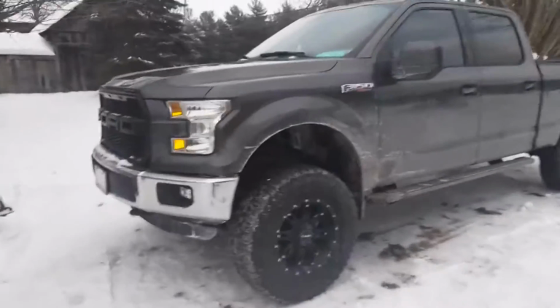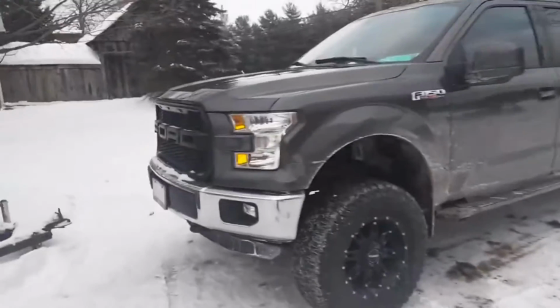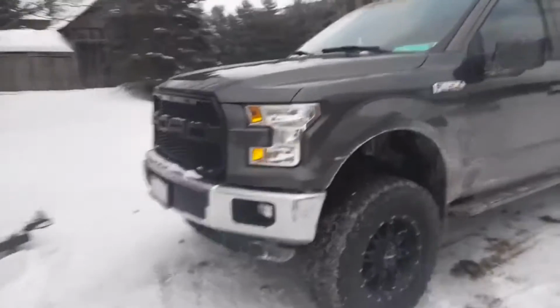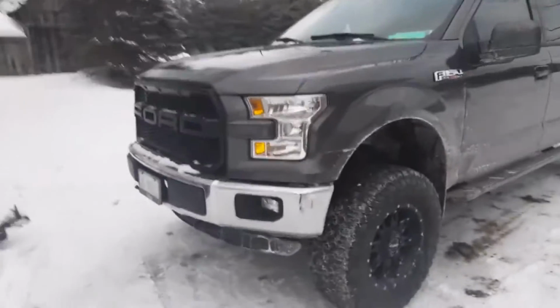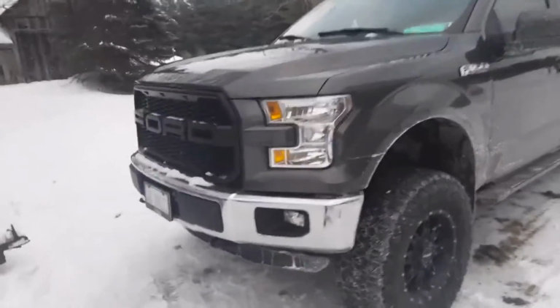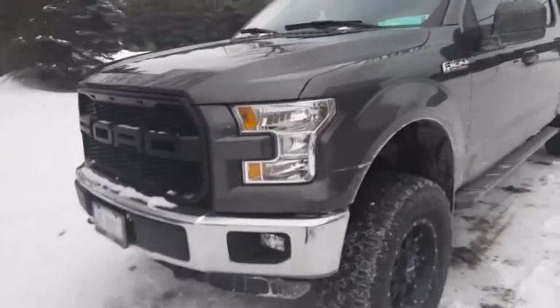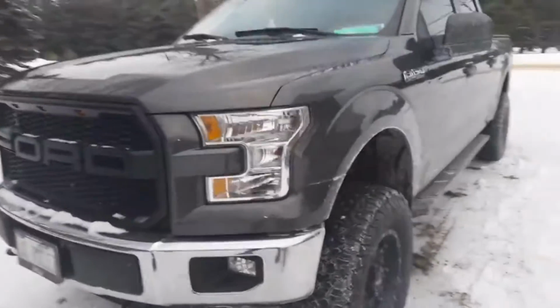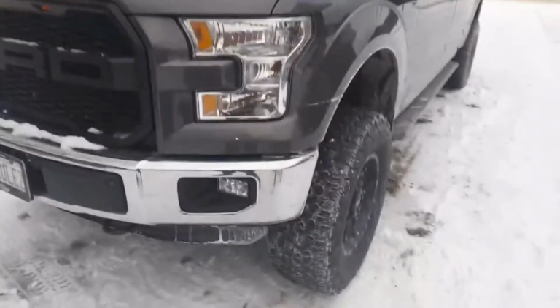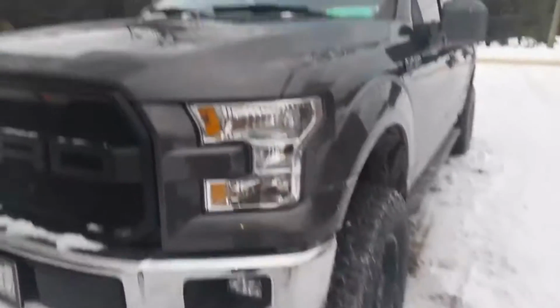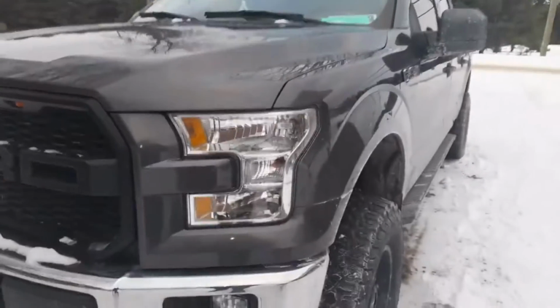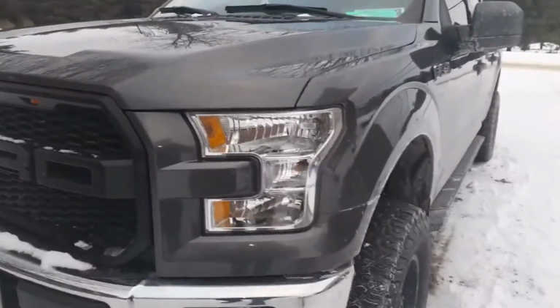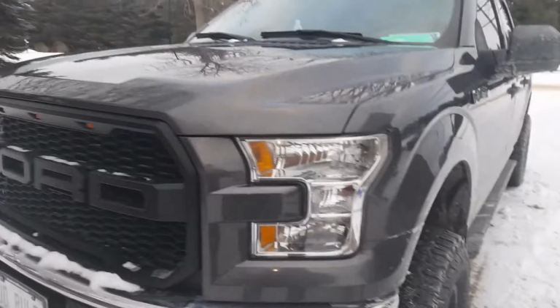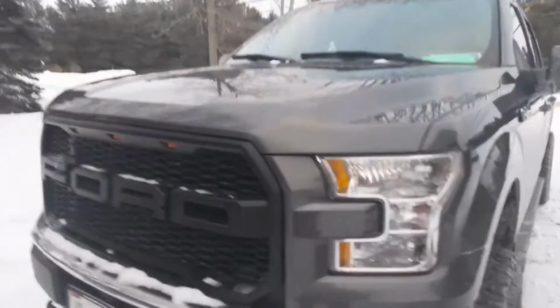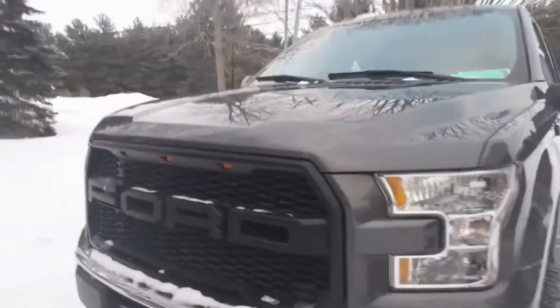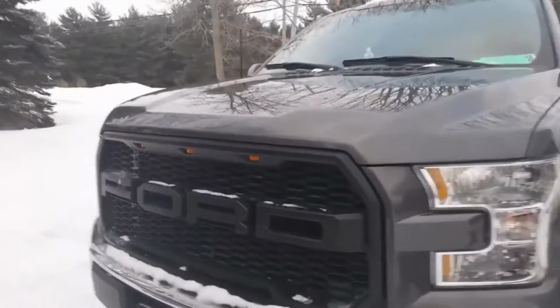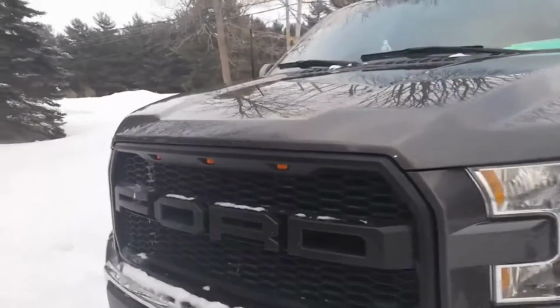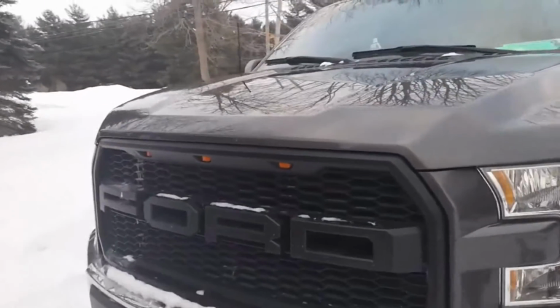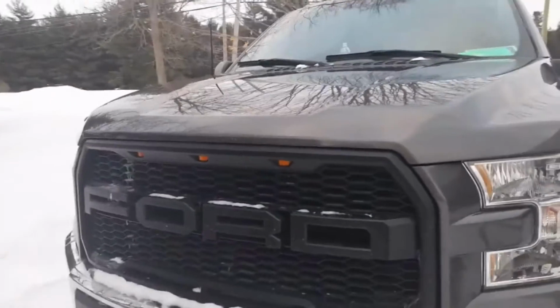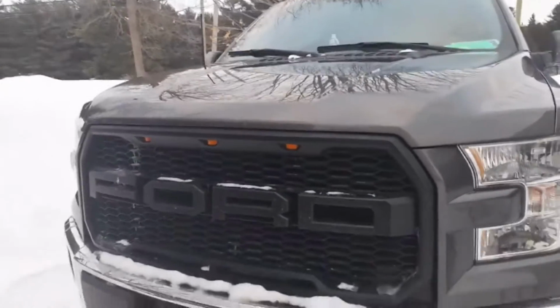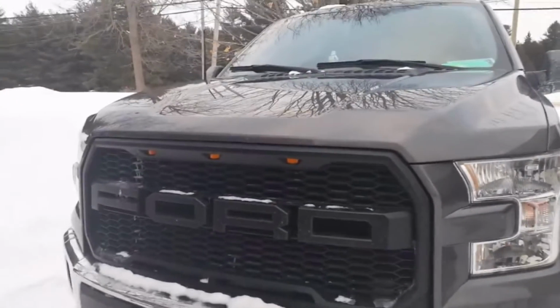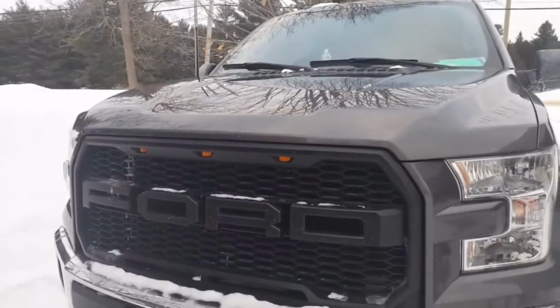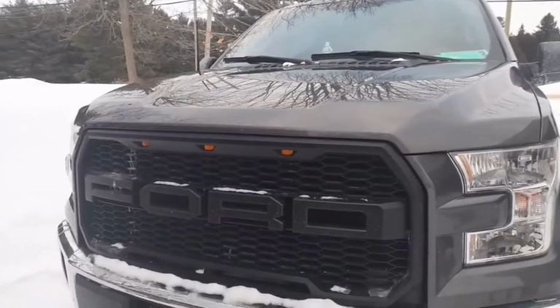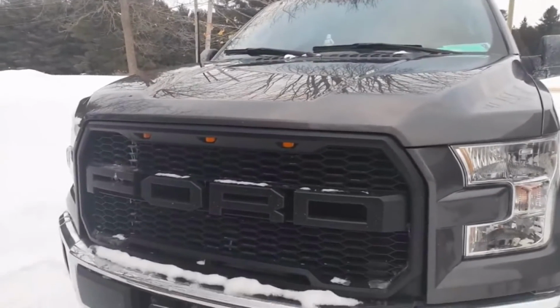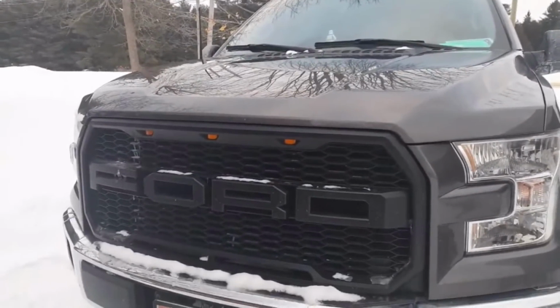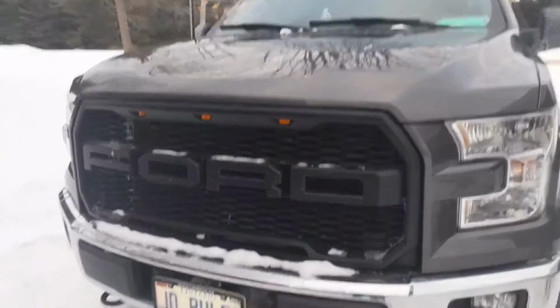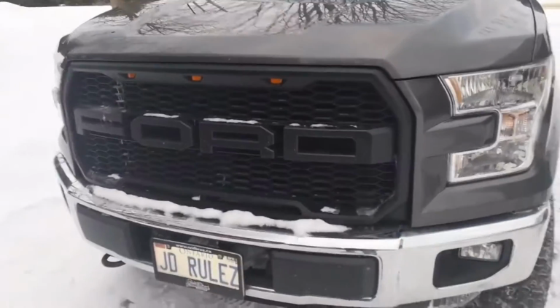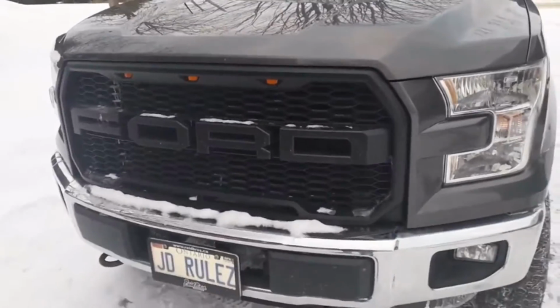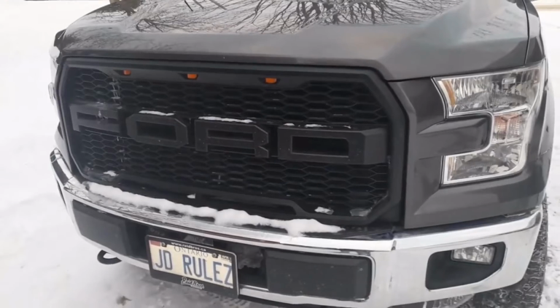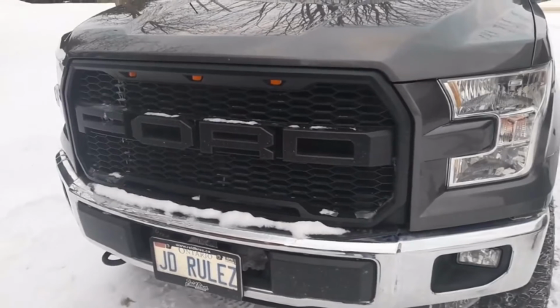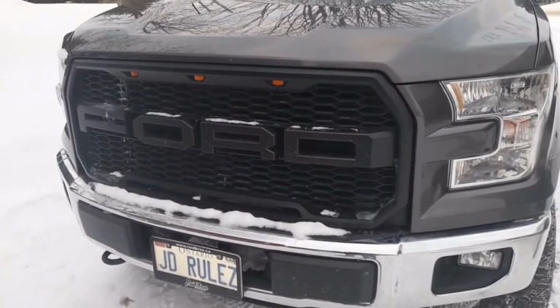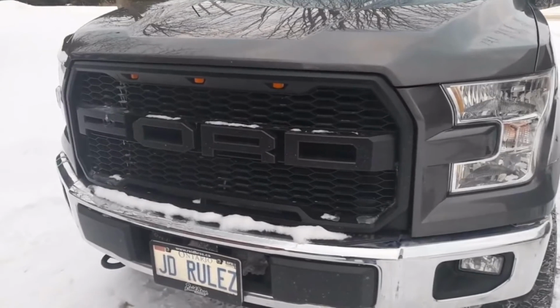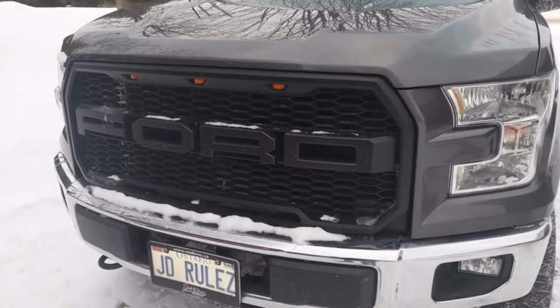I put in LEDs in the fog lights and the headlights — I can't remember the brand offhand. I also put in the Raptor-style grille.